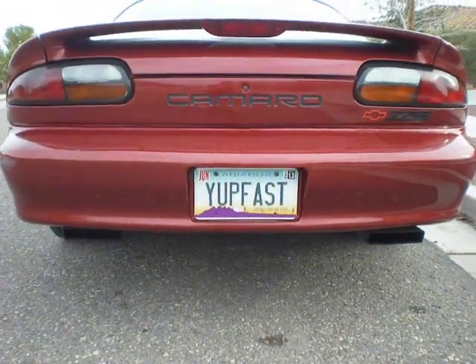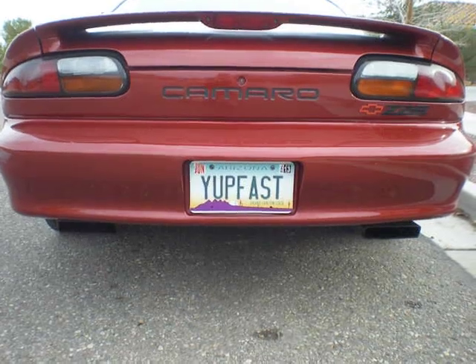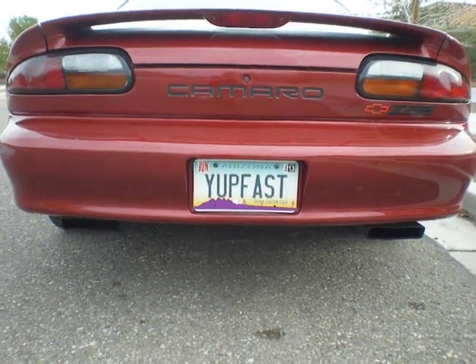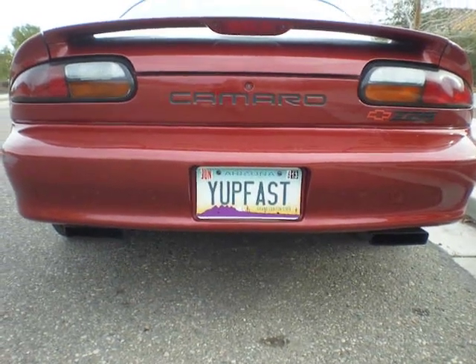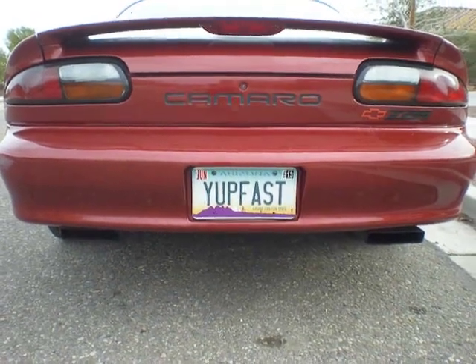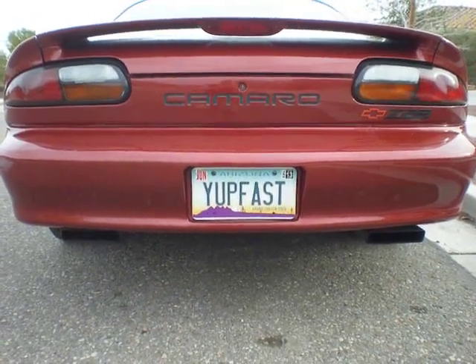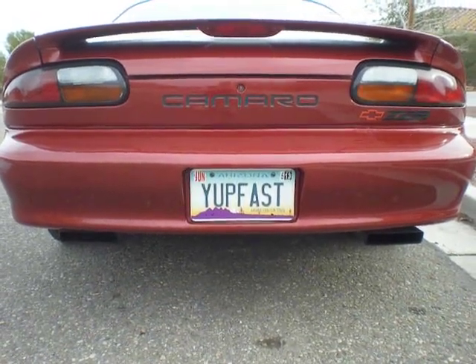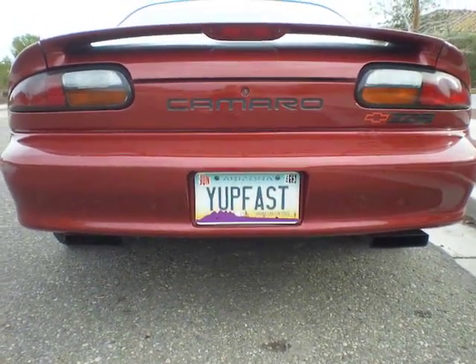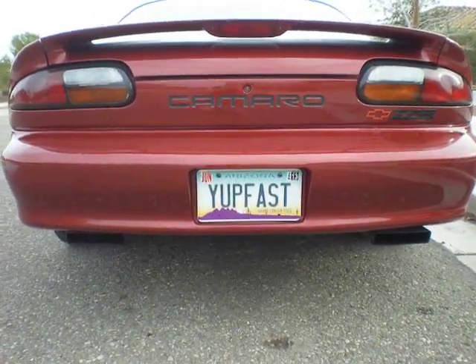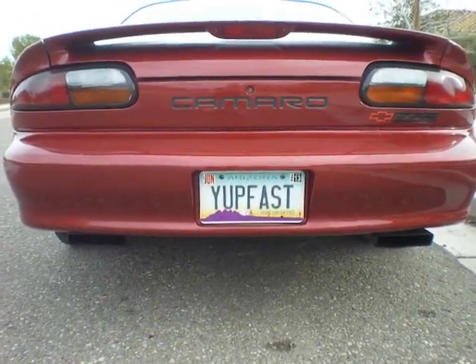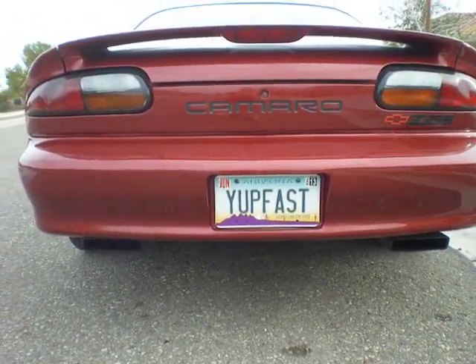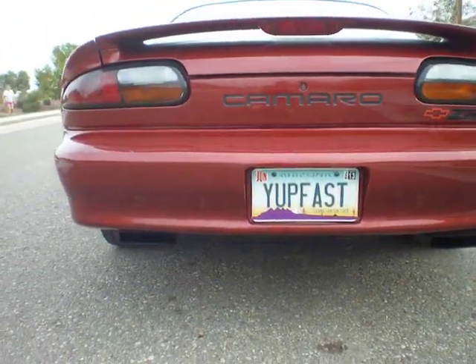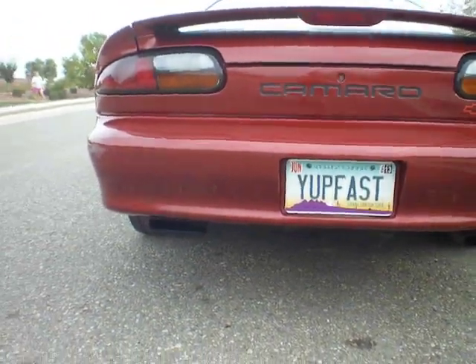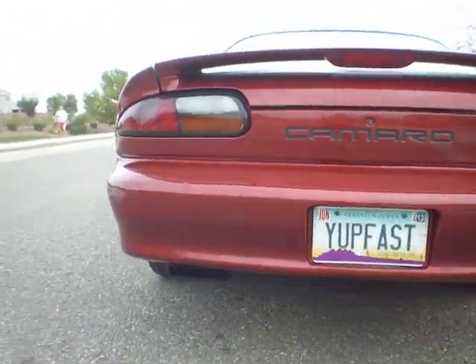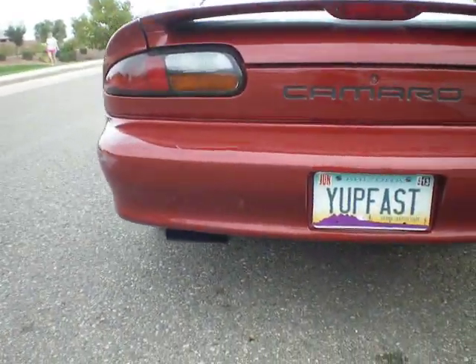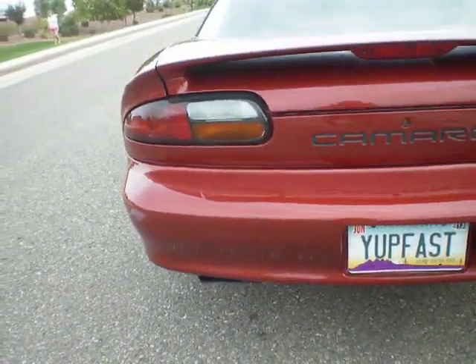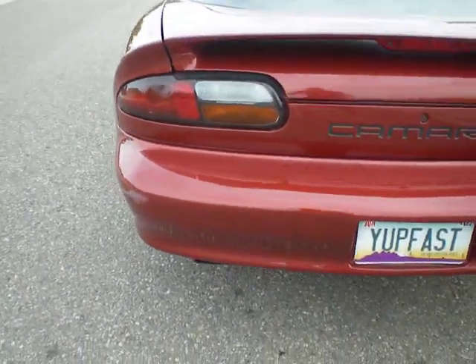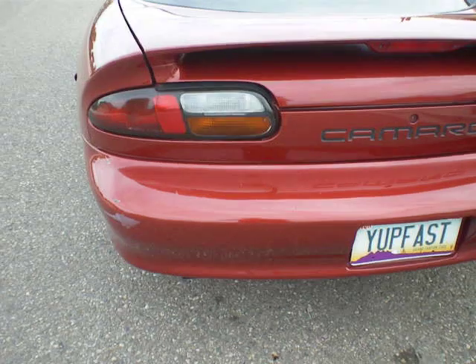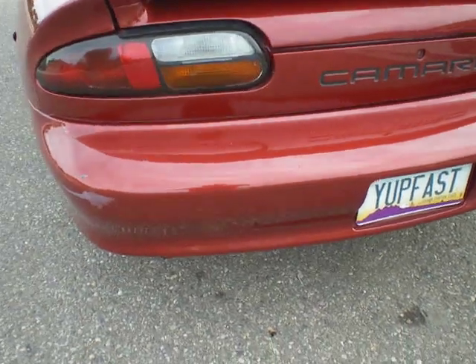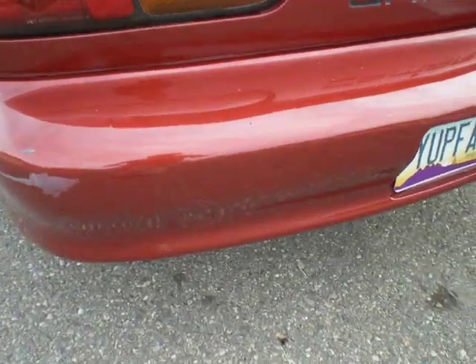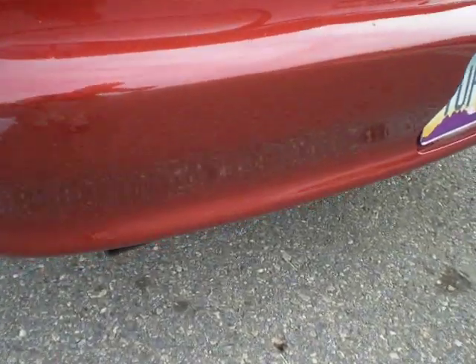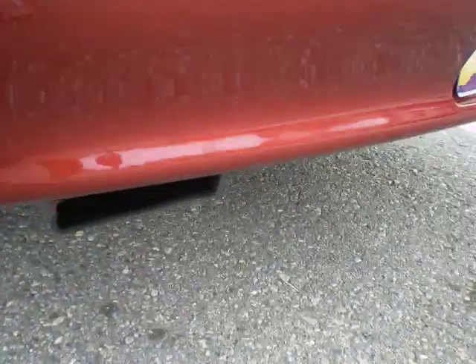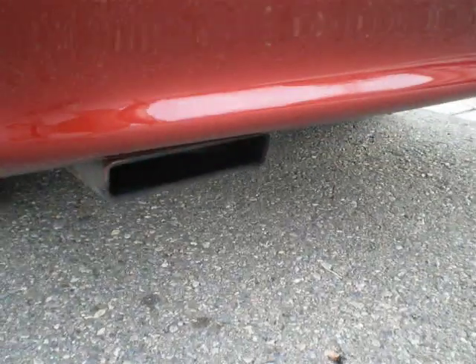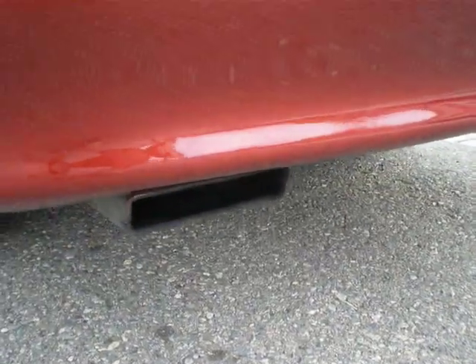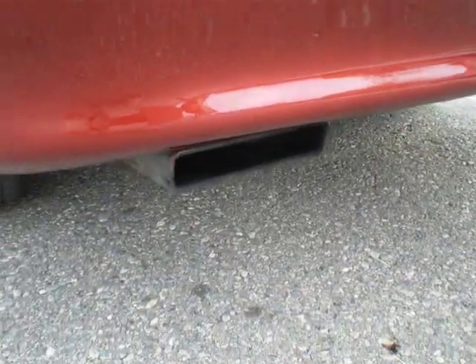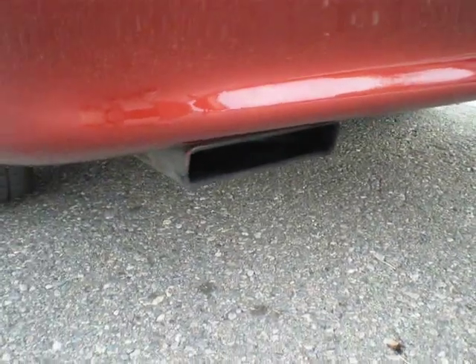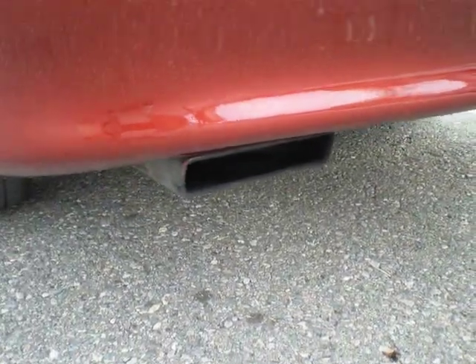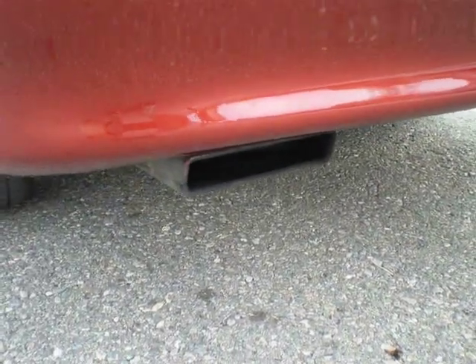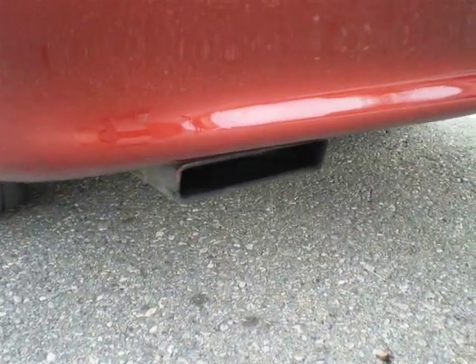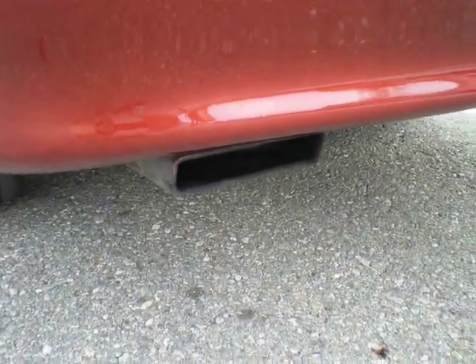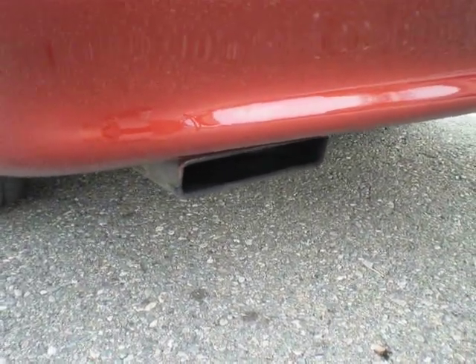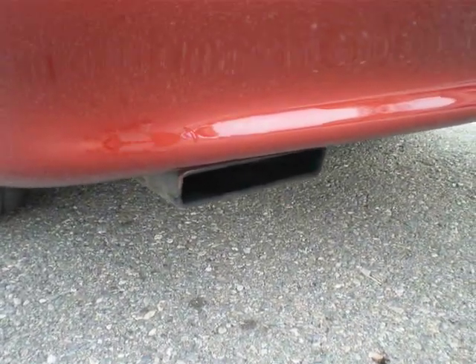It's pretty quiet — it has a Flowmaster on it. It's muffling down the sound of that cam pretty good.